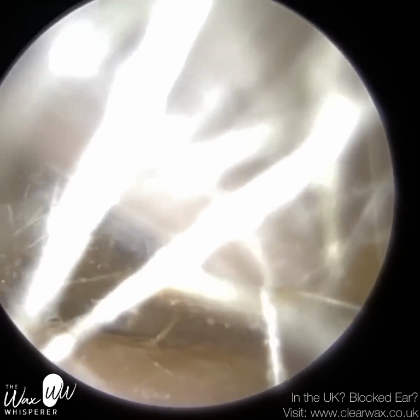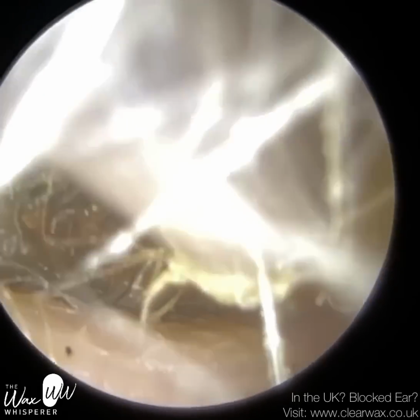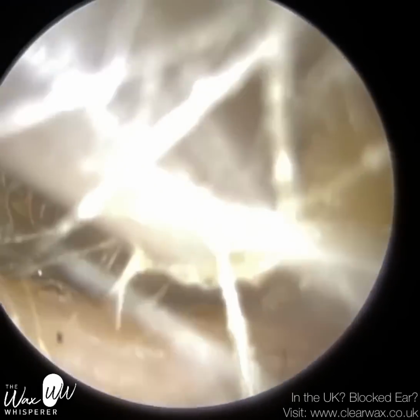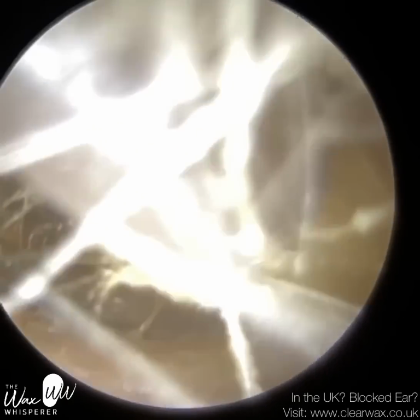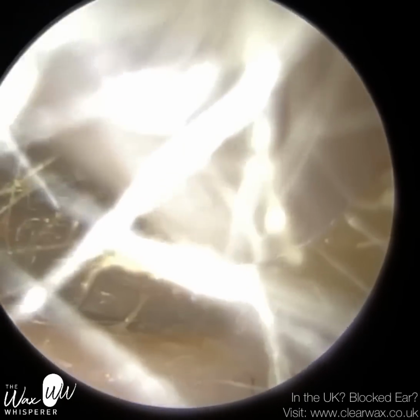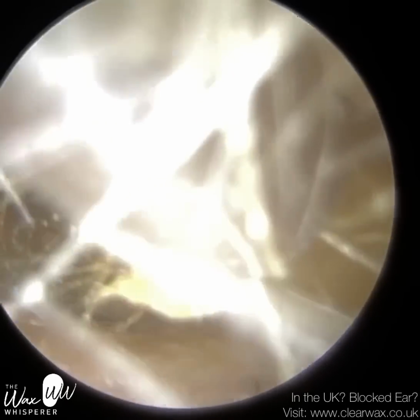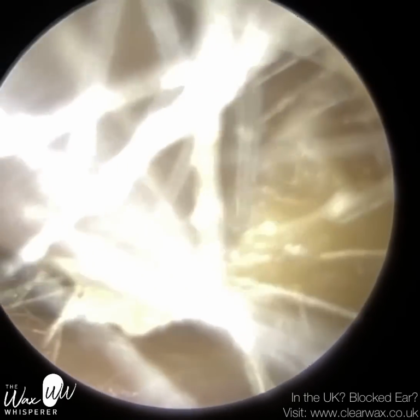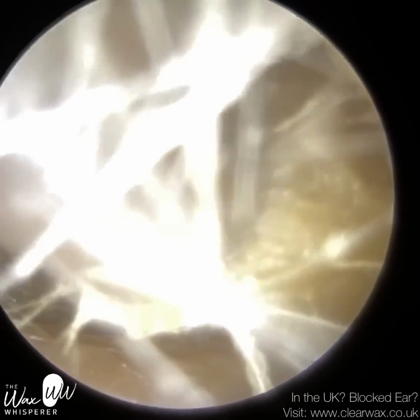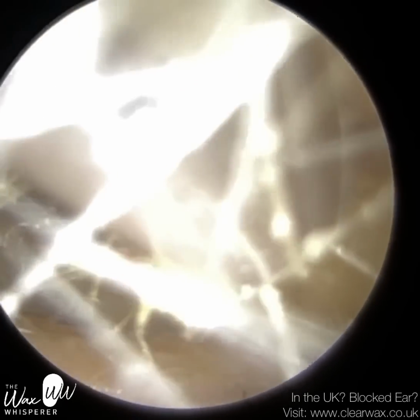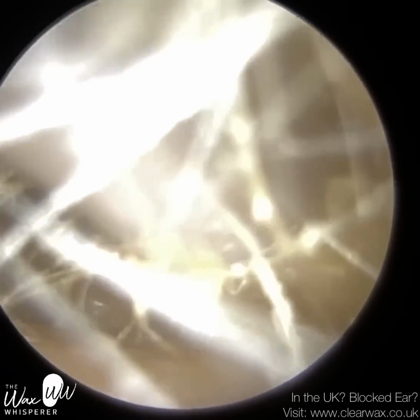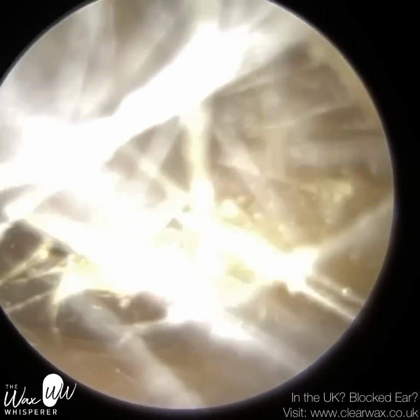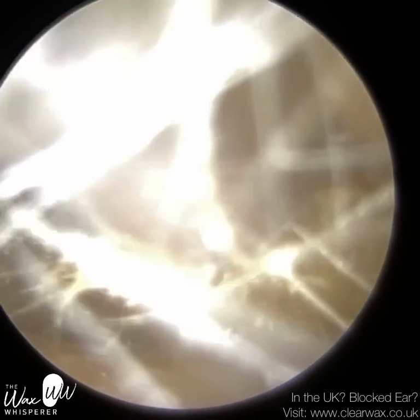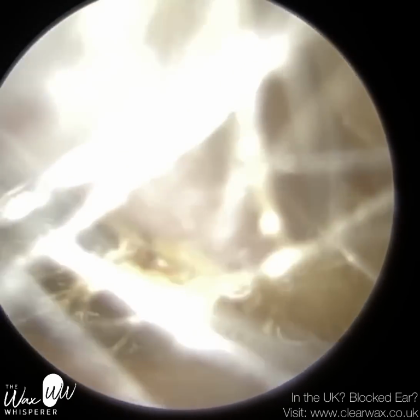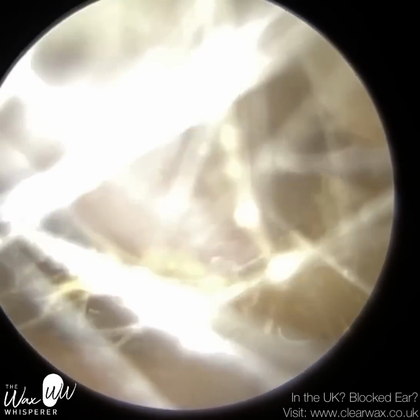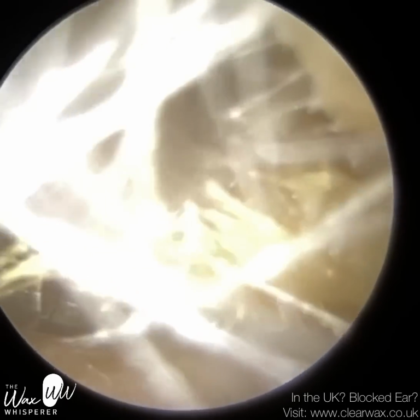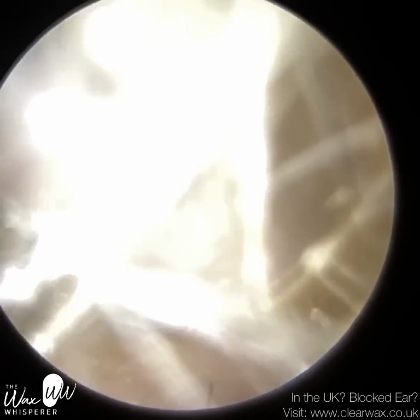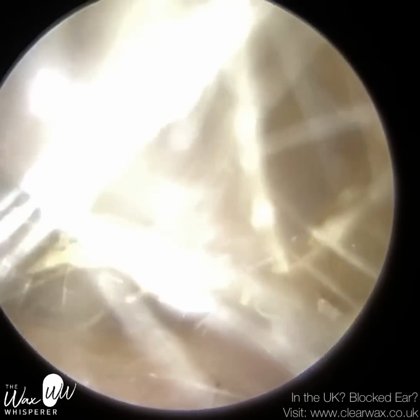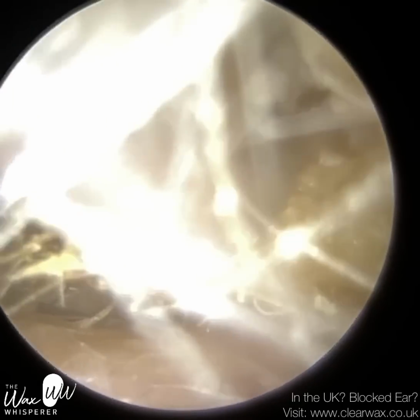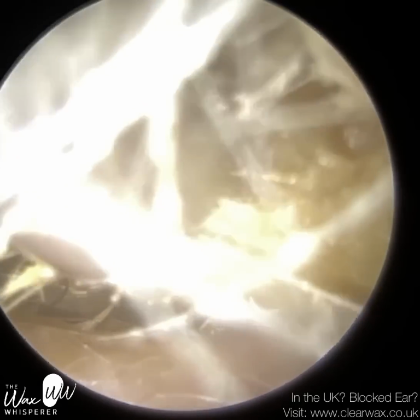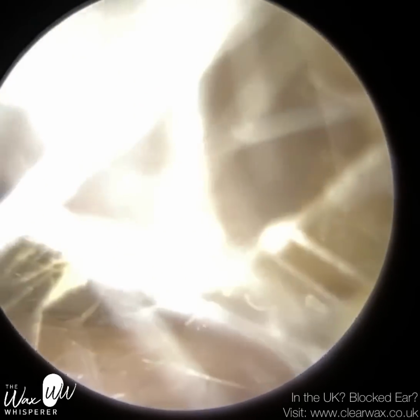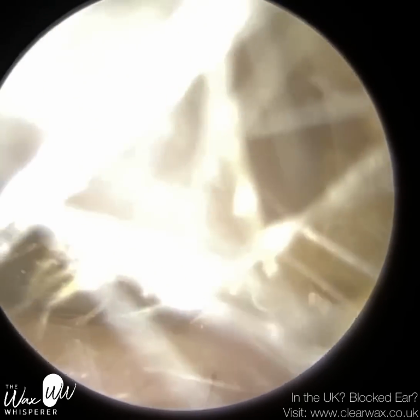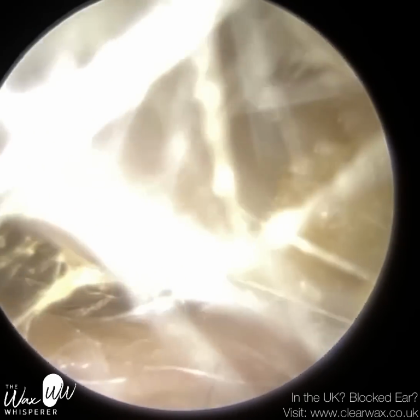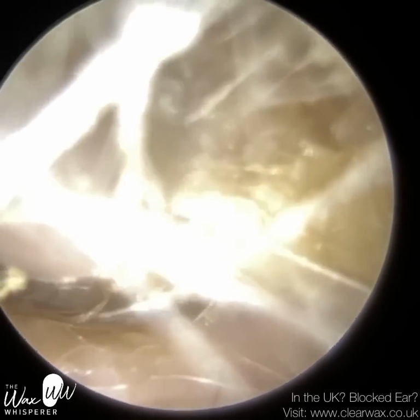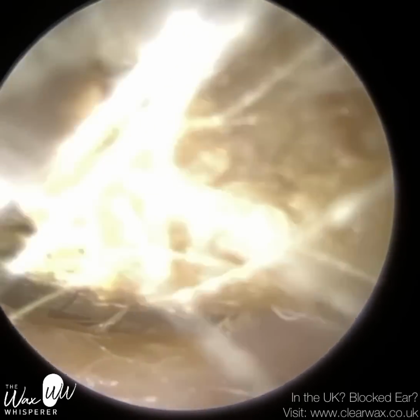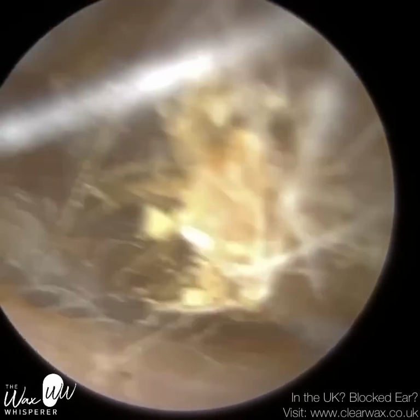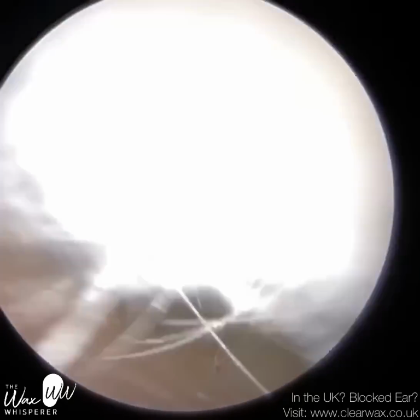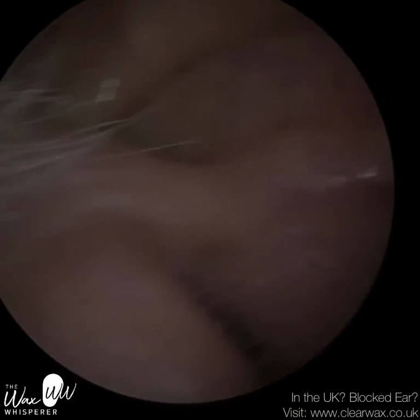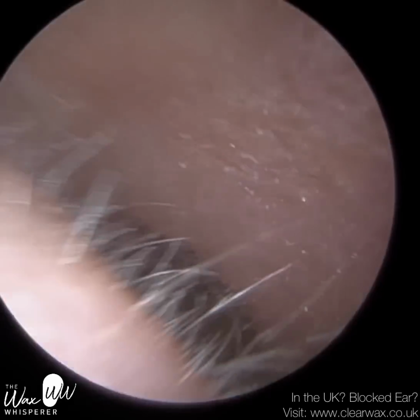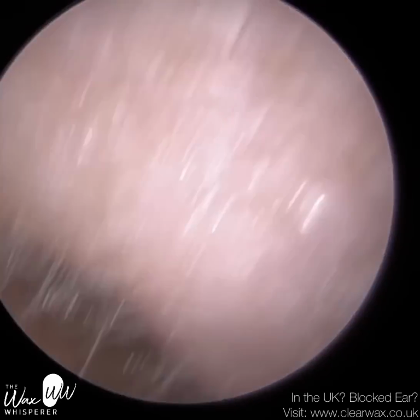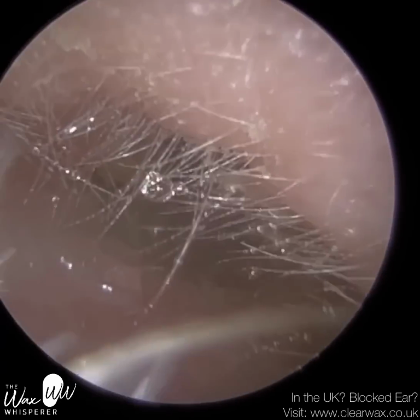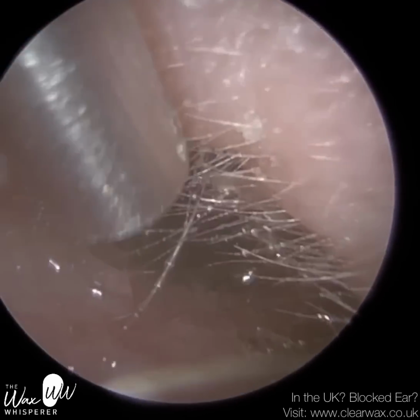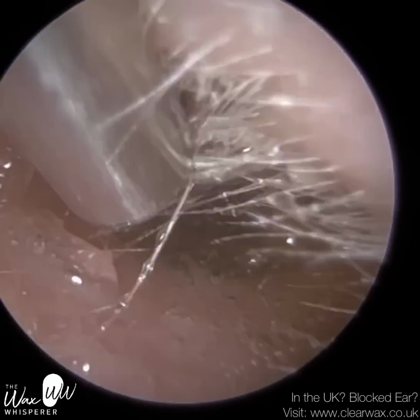You can see these hairs now. They do slightly impede the view, but not enough for me to pluck or remove in any manner, because we can still visualise the wax and perform the procedure.